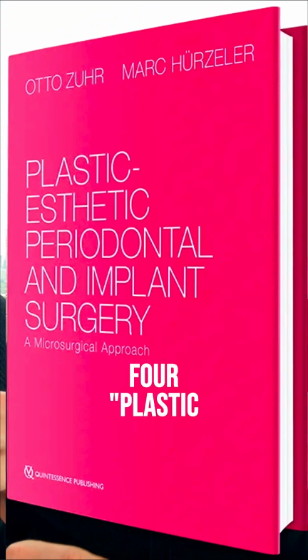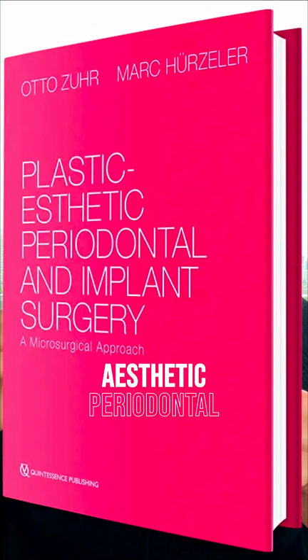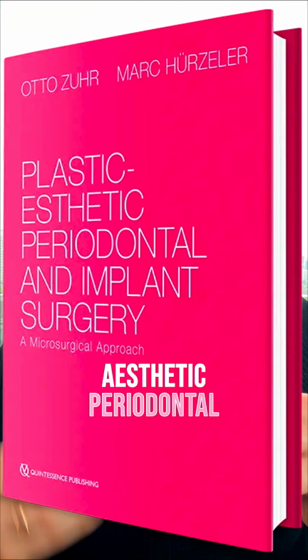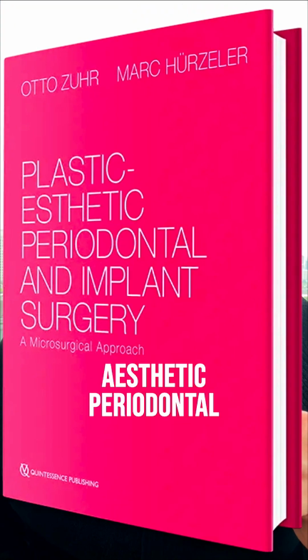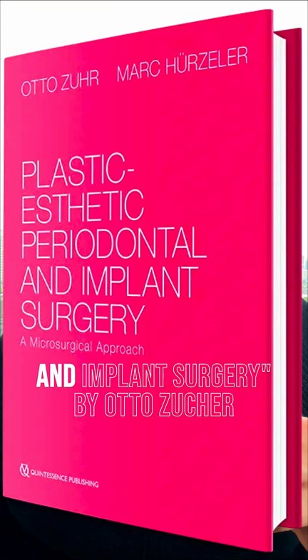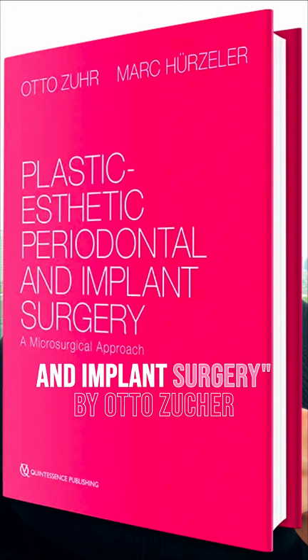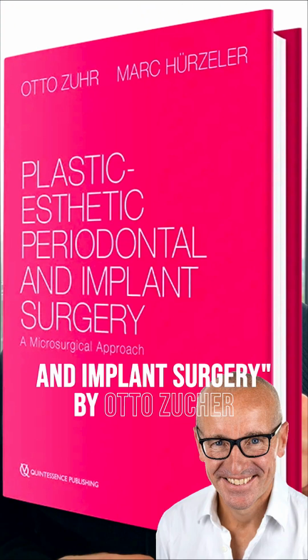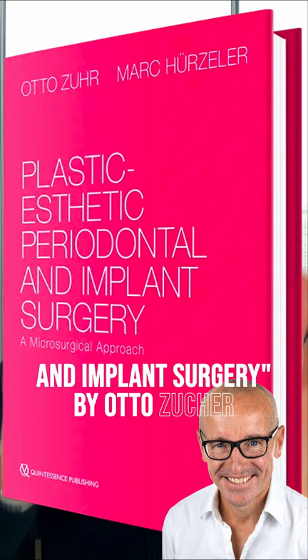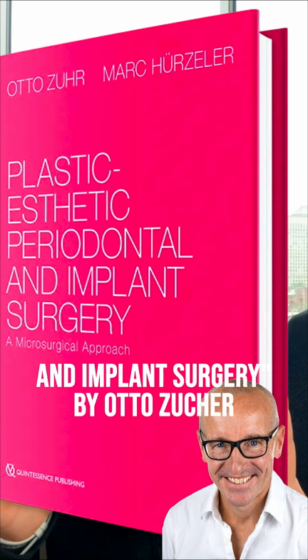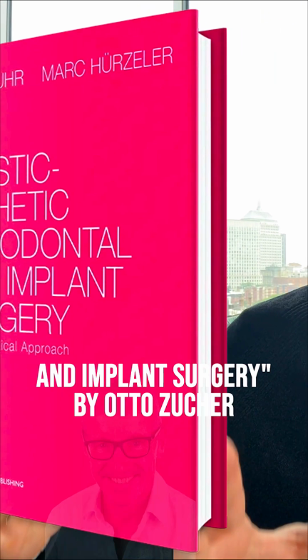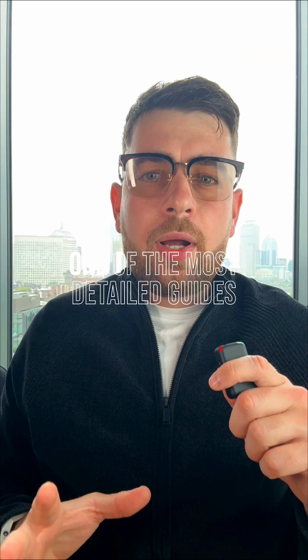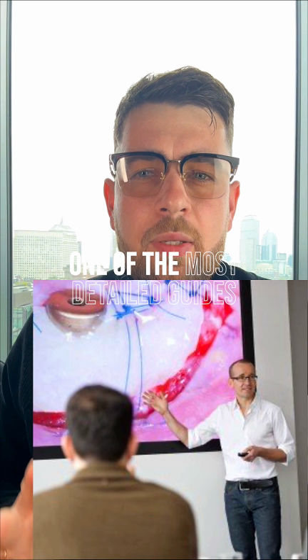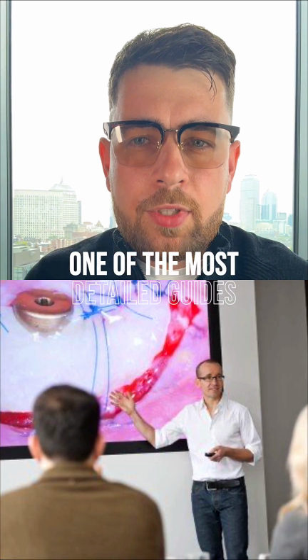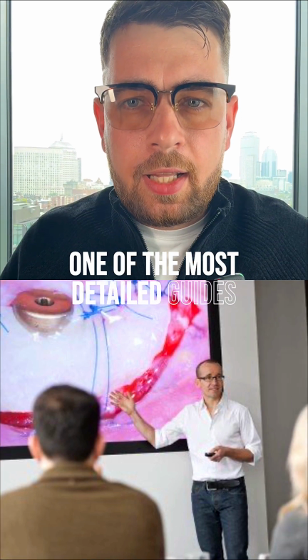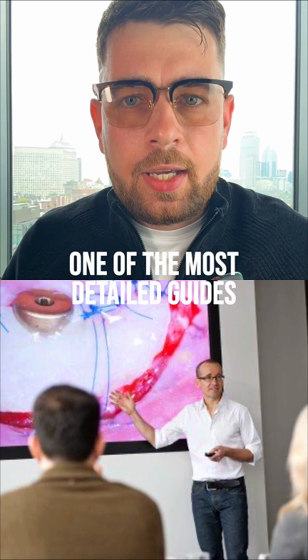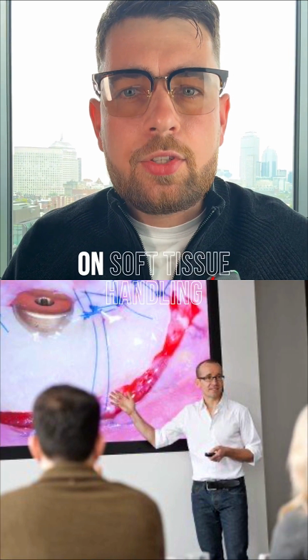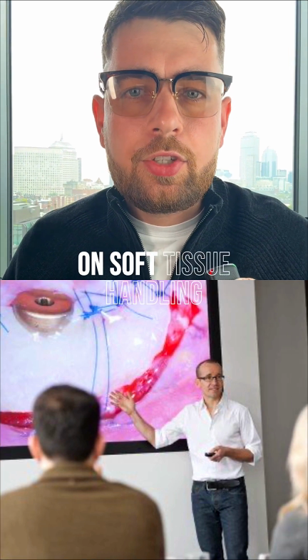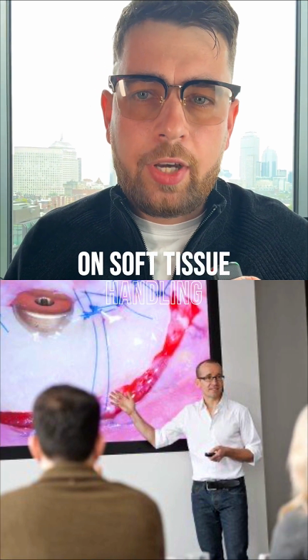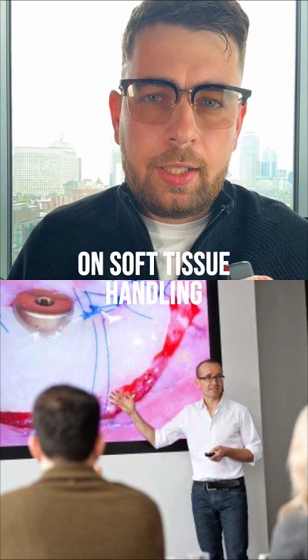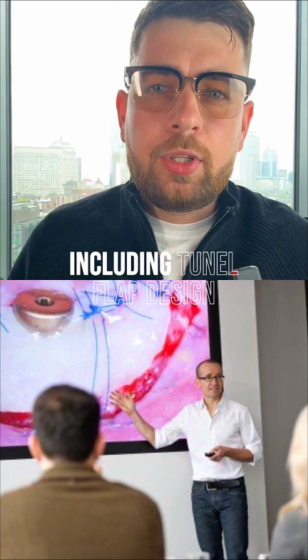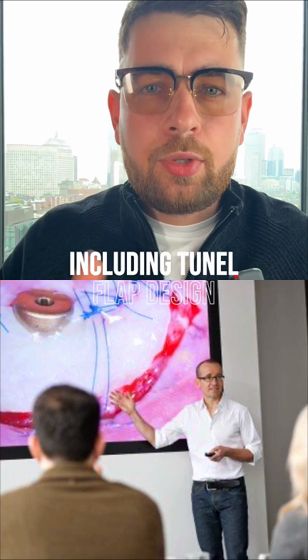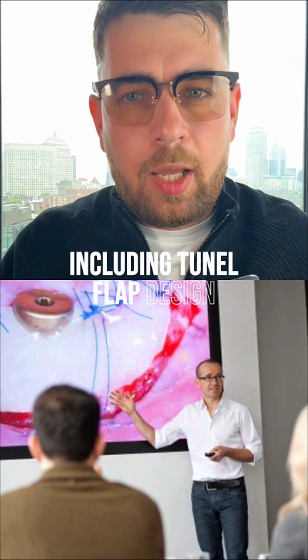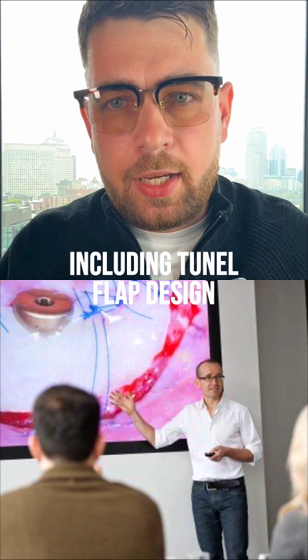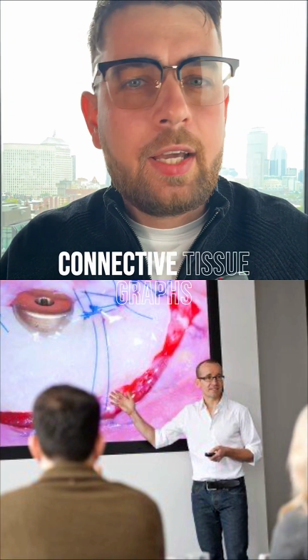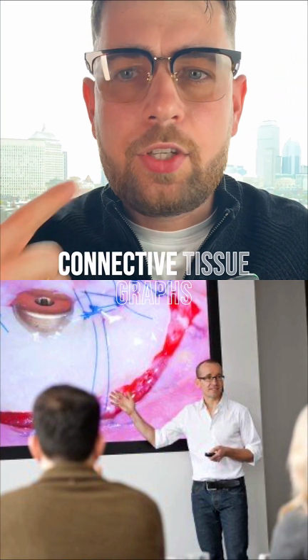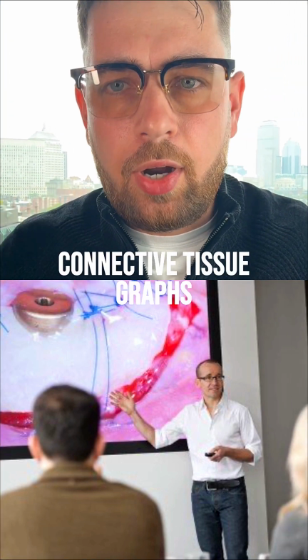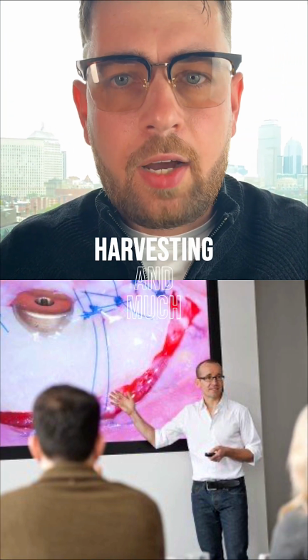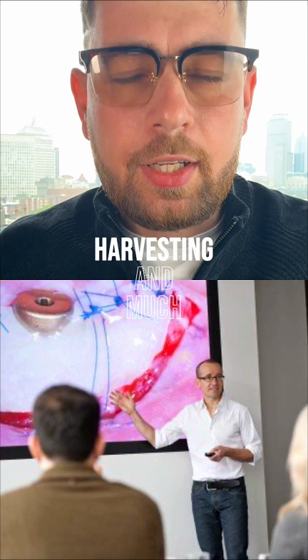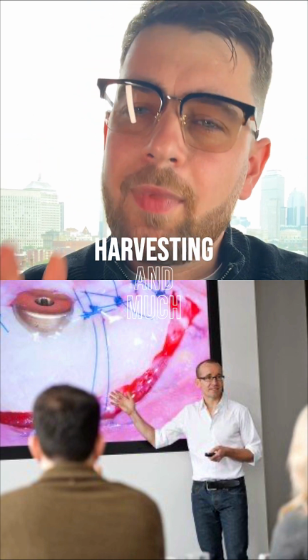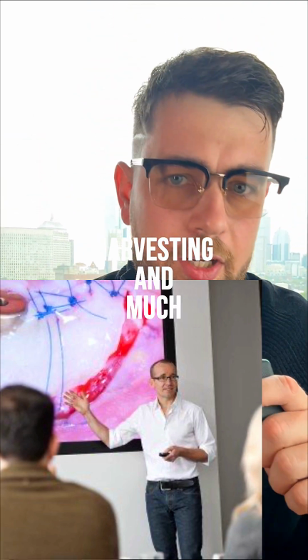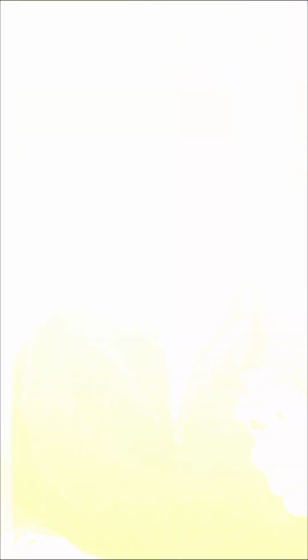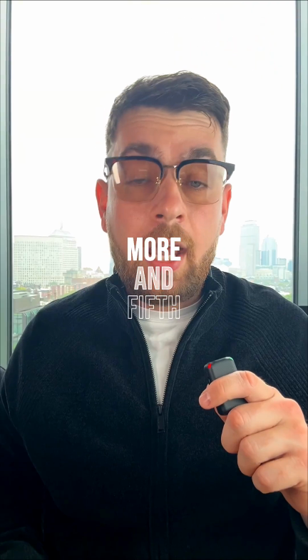Fourth, Plastic Aesthetic Periodontal and Implant Surgery by Otto Zuhr — one of the most detailed guides on soft tissue handling, including tunnel flap design, connective tissue grafts, harvesting, and much more.